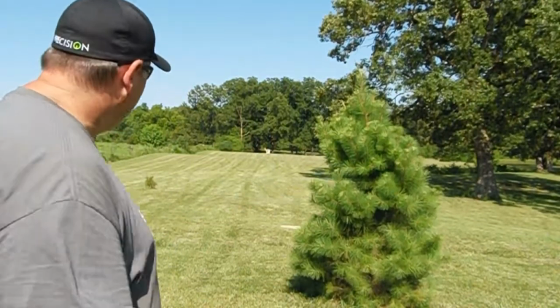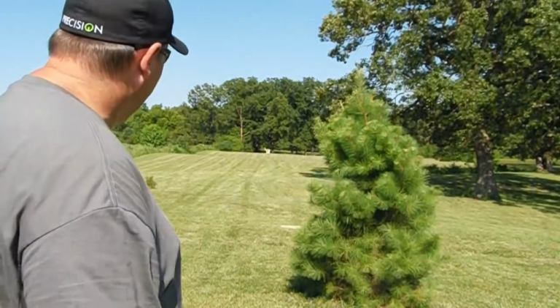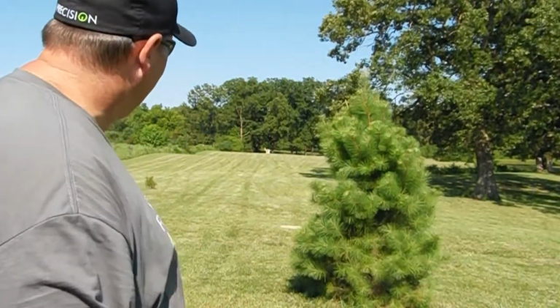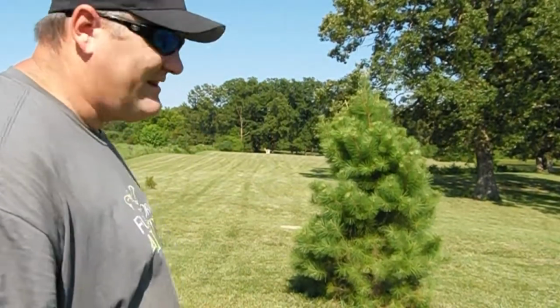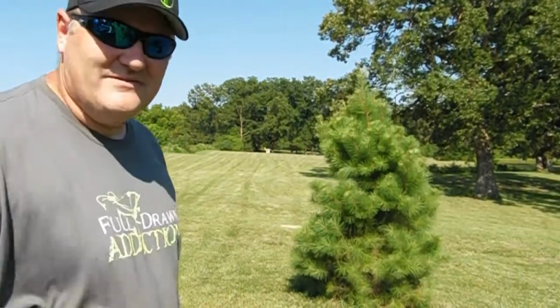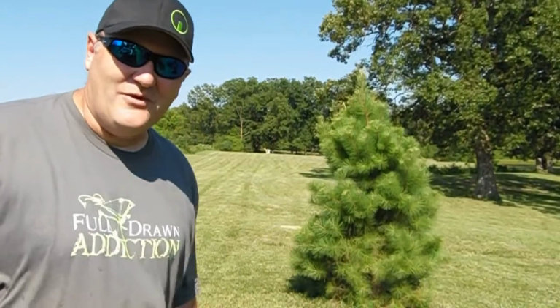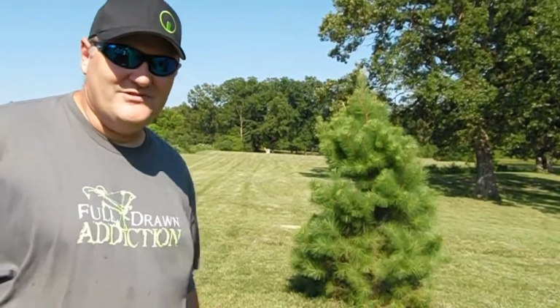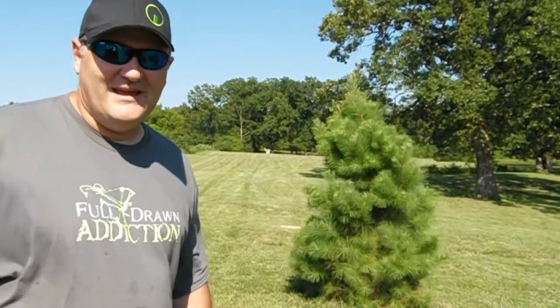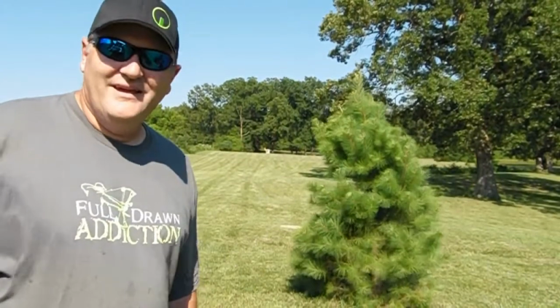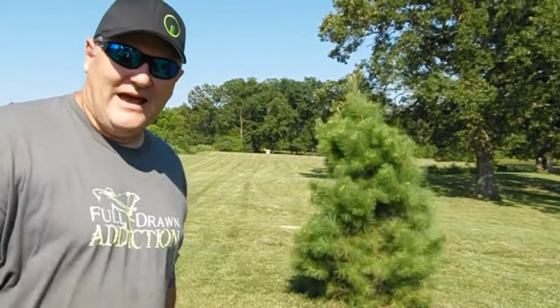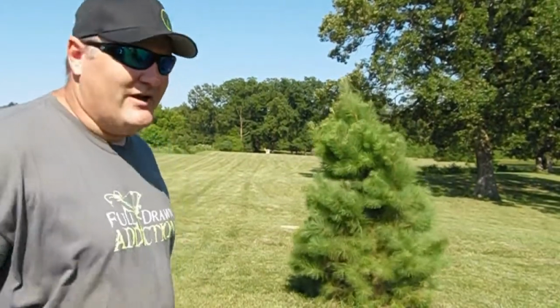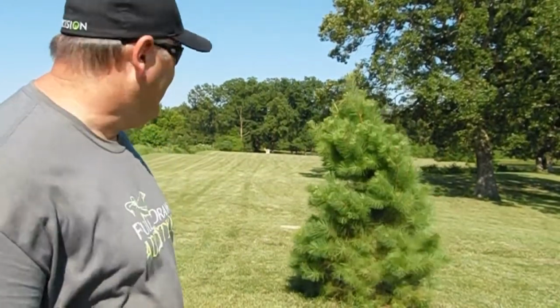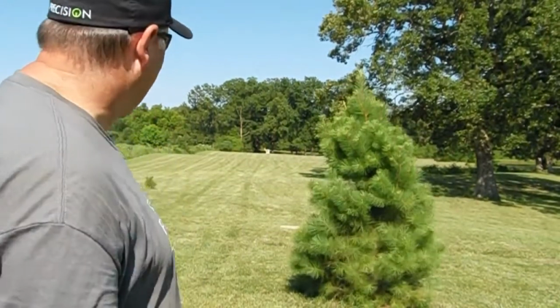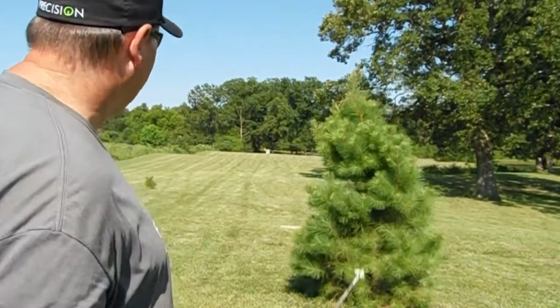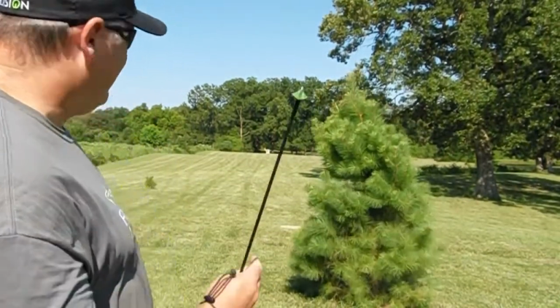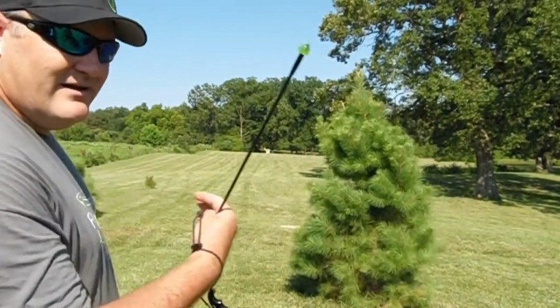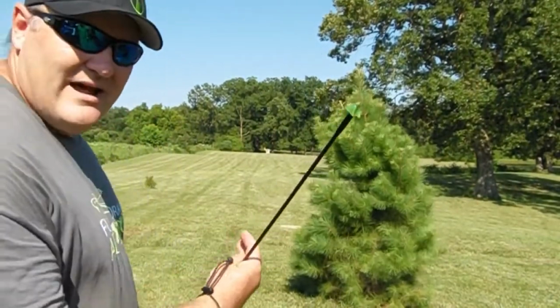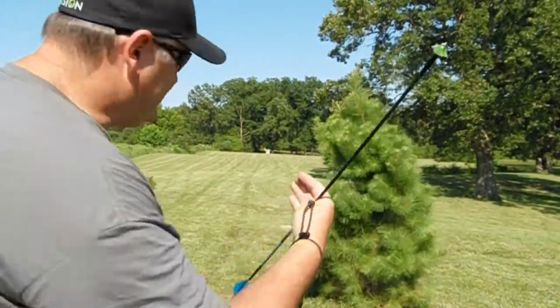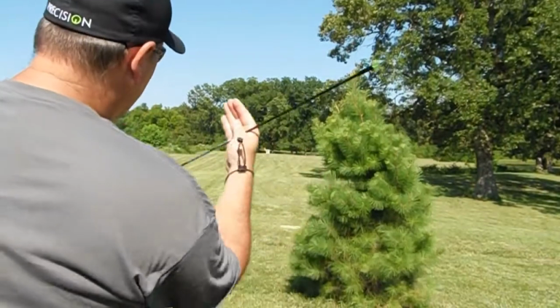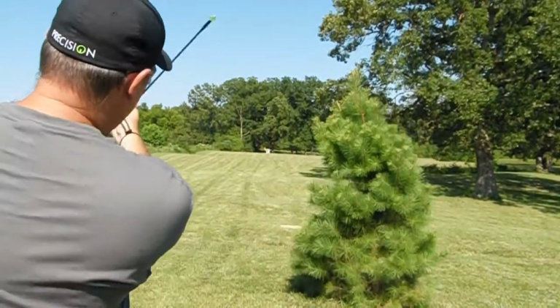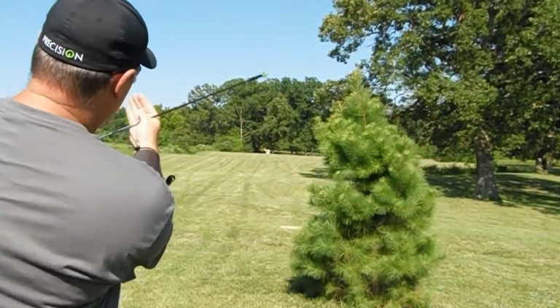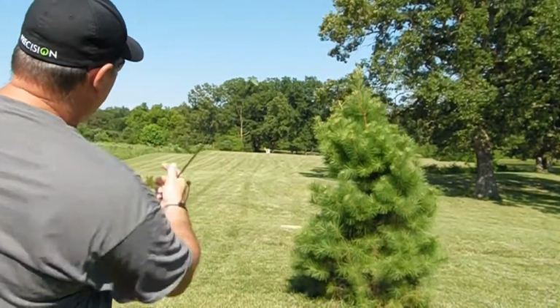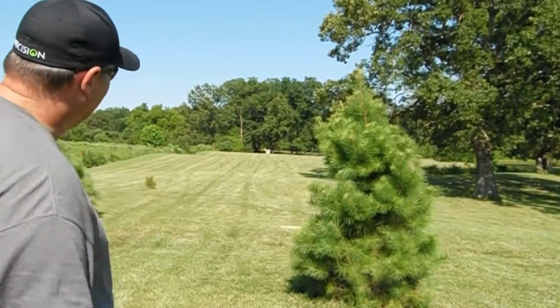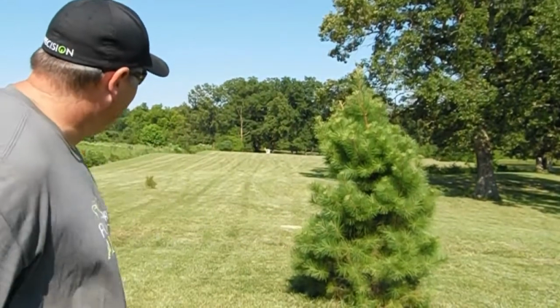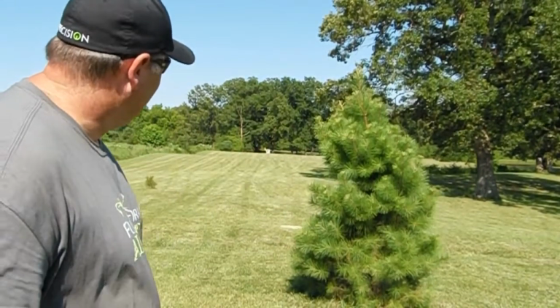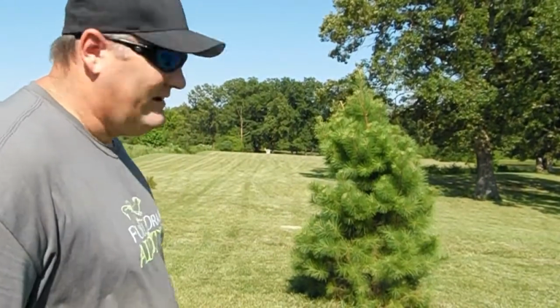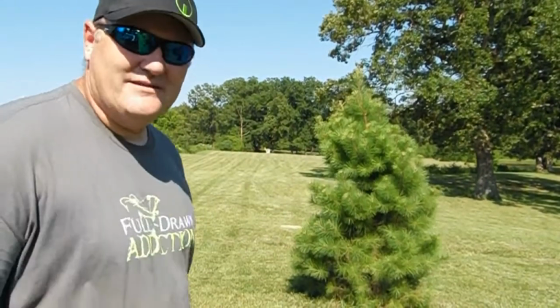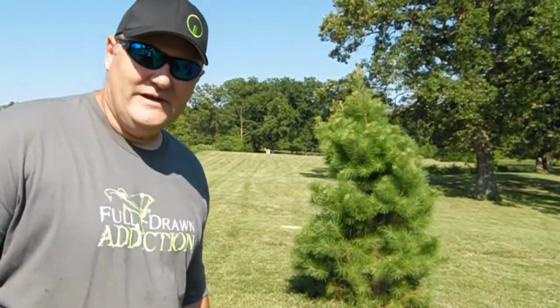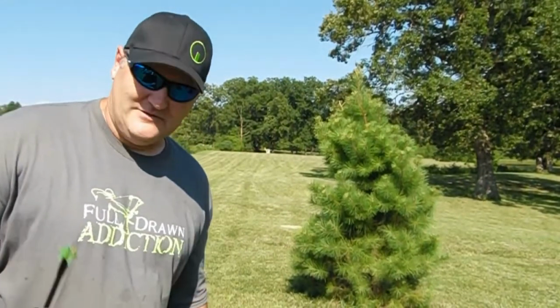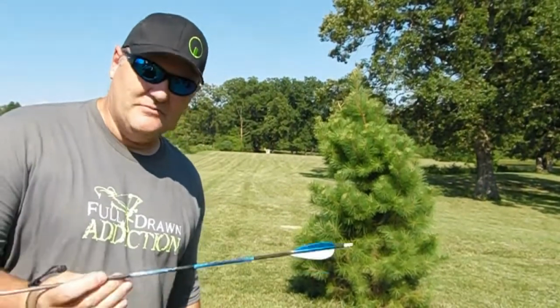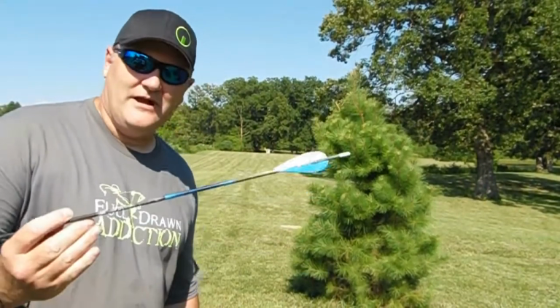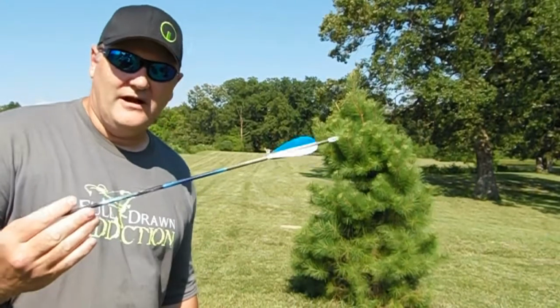I'm going to show you the effectiveness in recent wind — as you can see, we've got a pretty good wind blowing out here today. It's kind of a crosswind blowing like that, so conditions aren't ideal. We're going to shoot micro-diameter arrows.